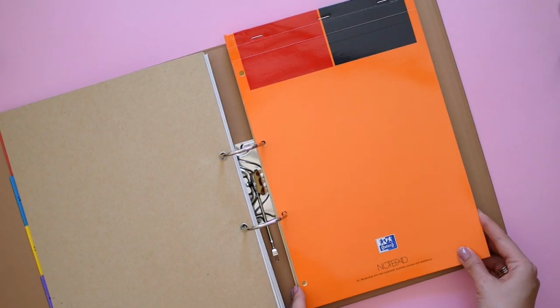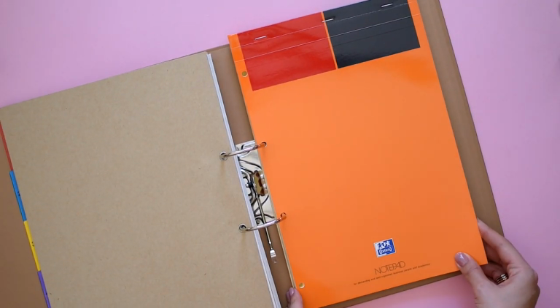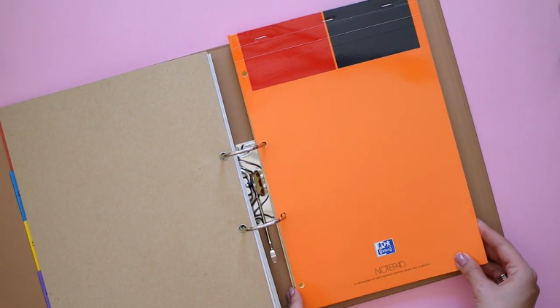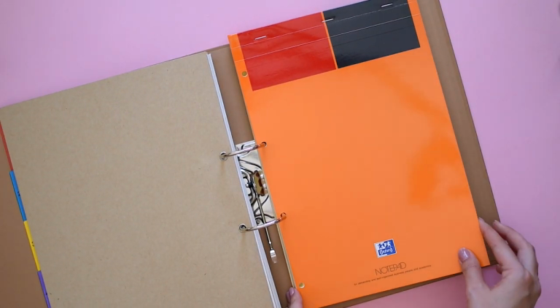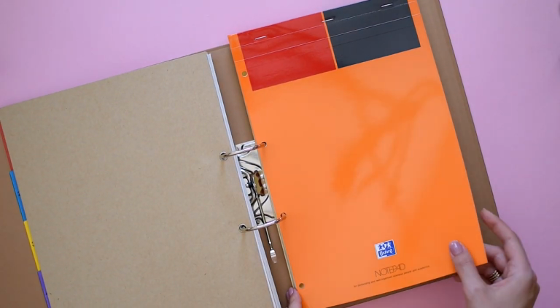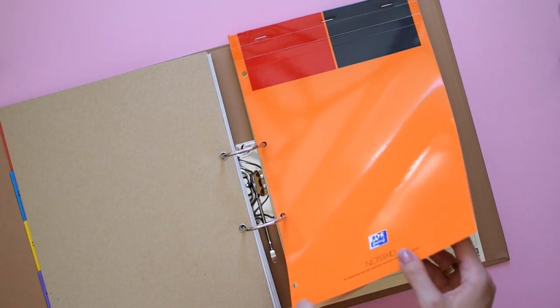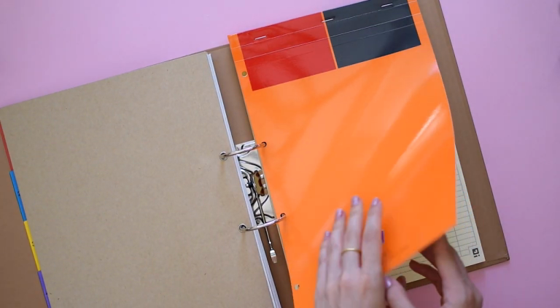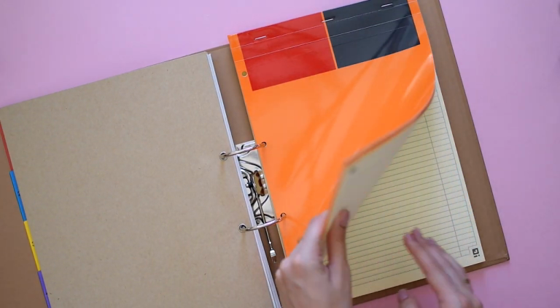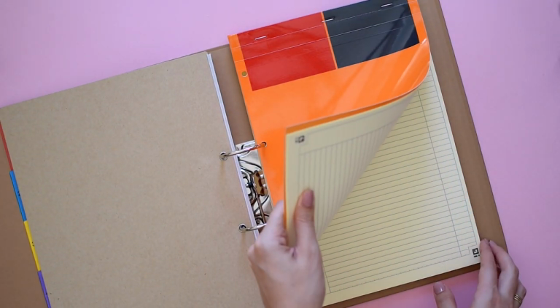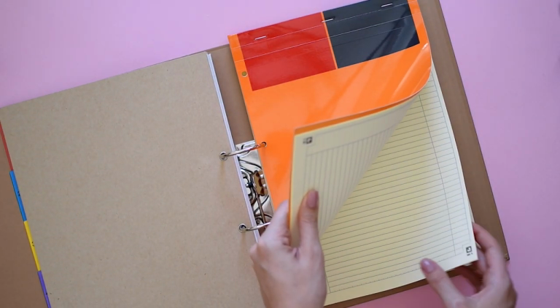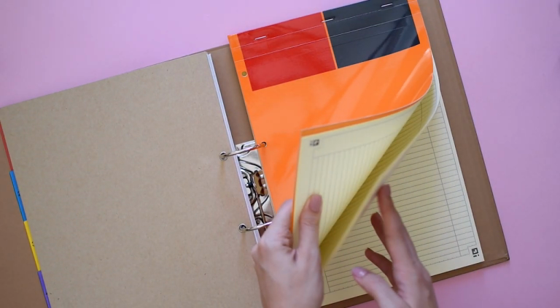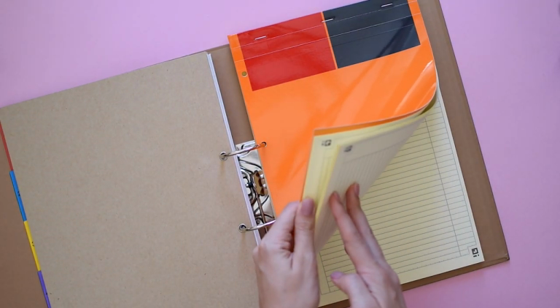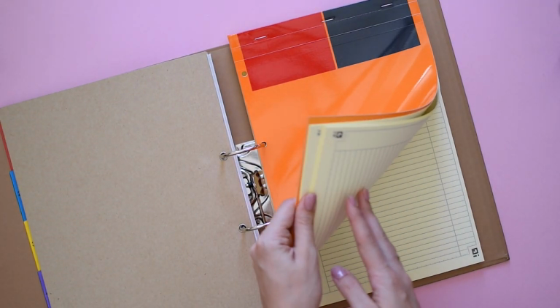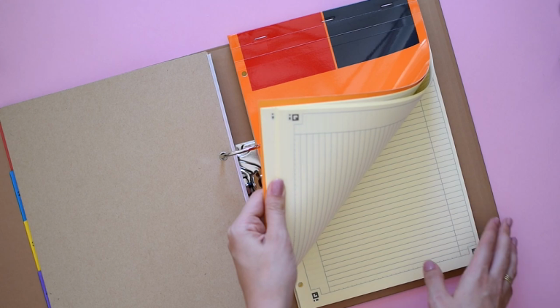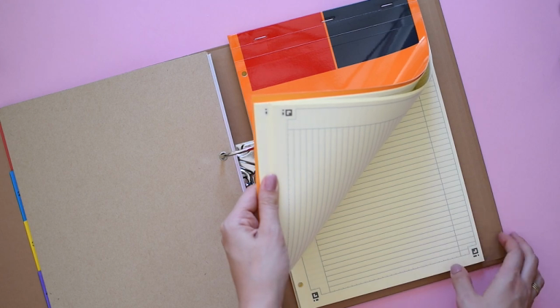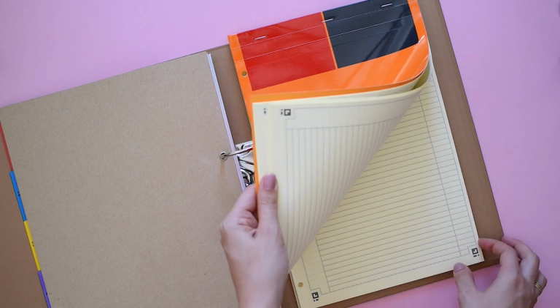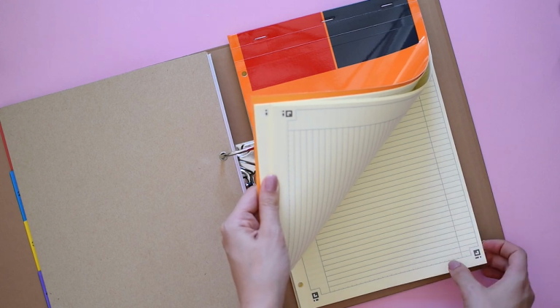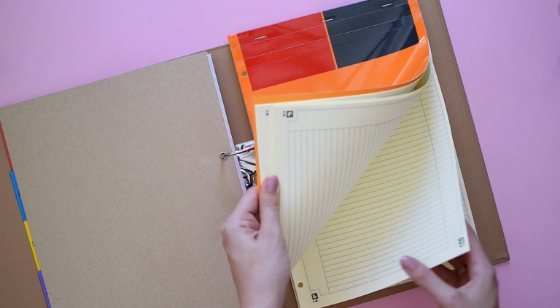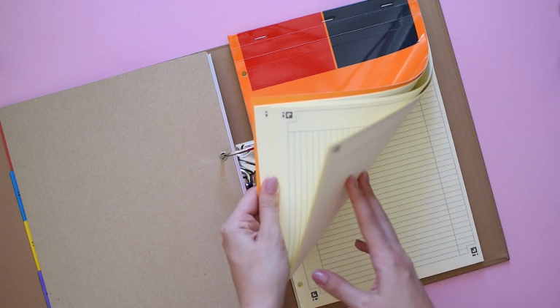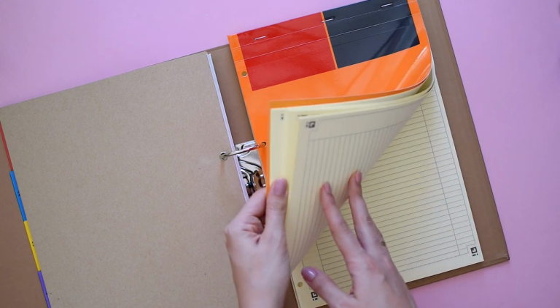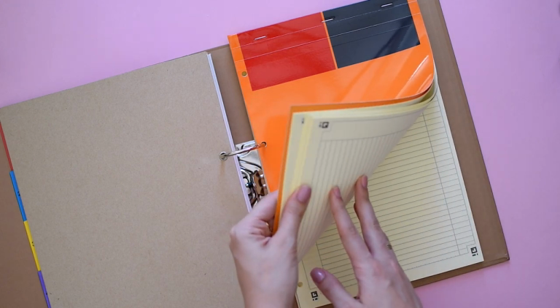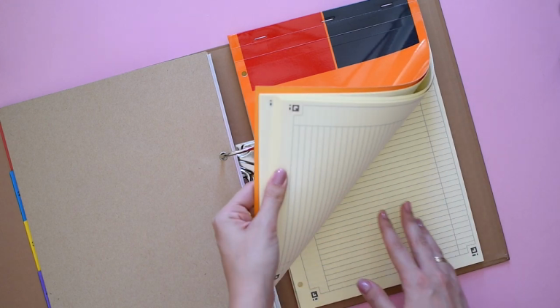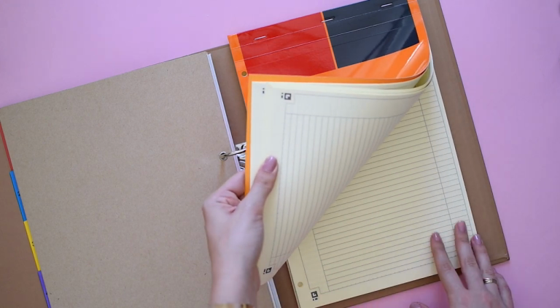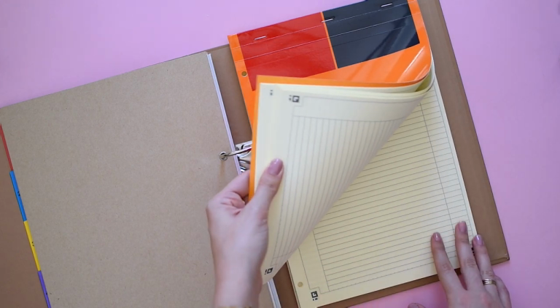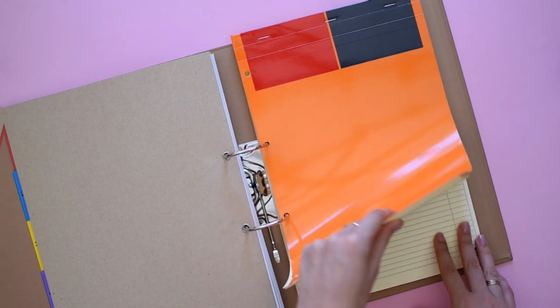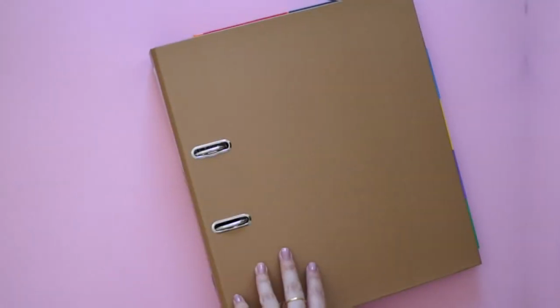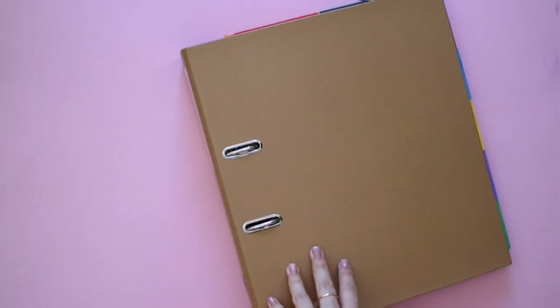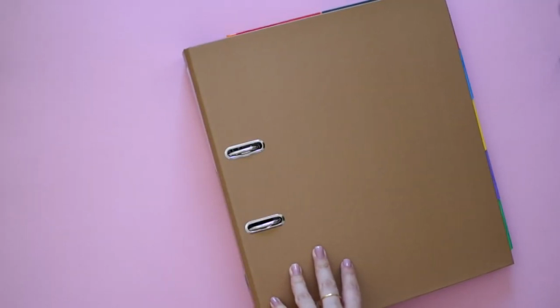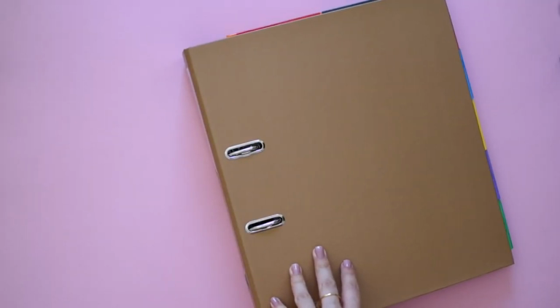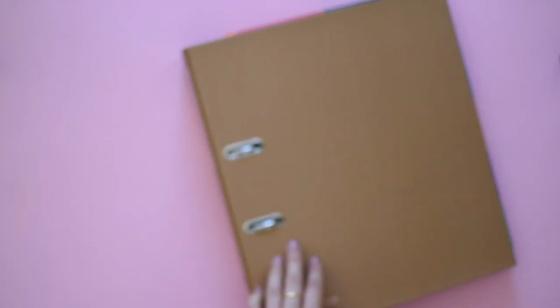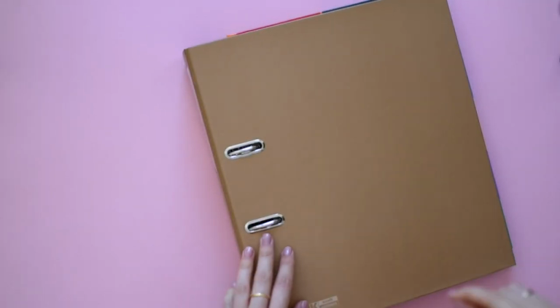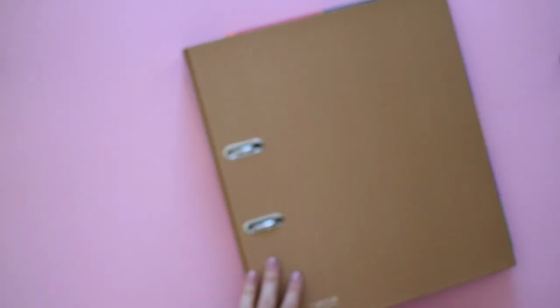Using a hole-punched notepad is great because you can keep it in the back of your binder, and of course you can also double tape it or hold it with a binder clip.